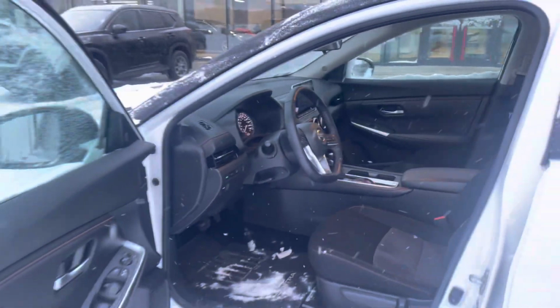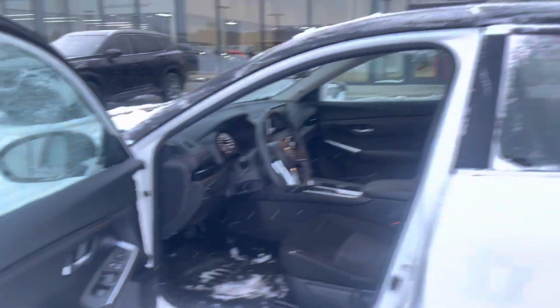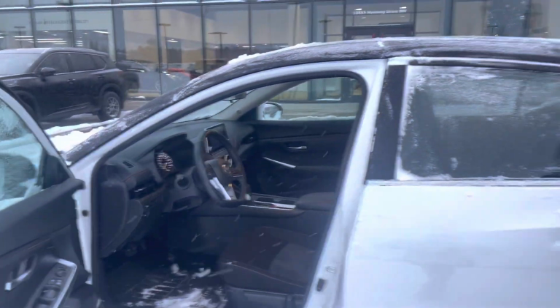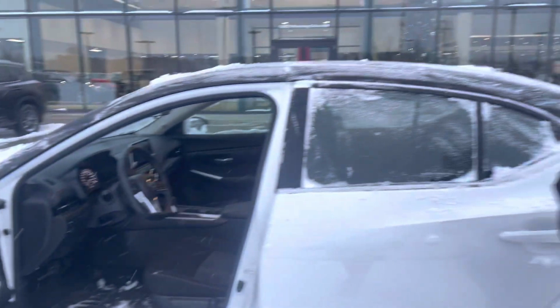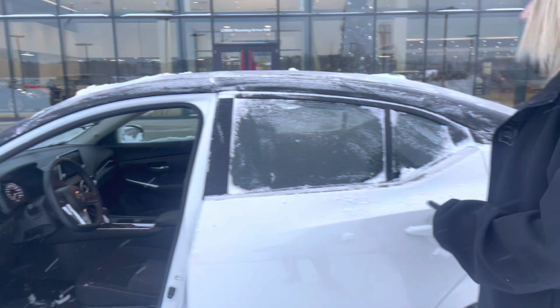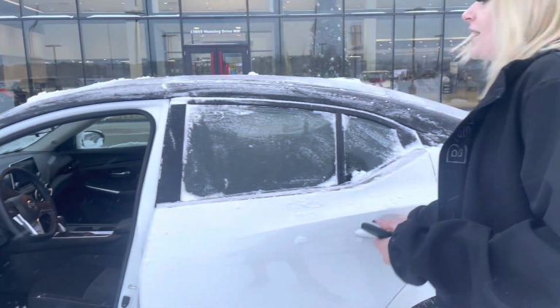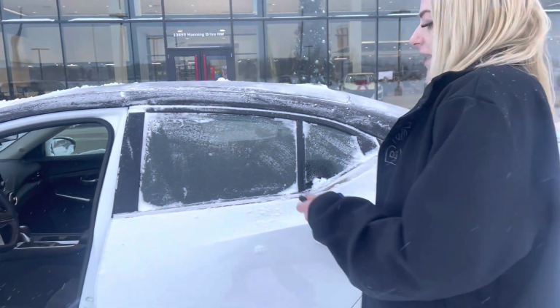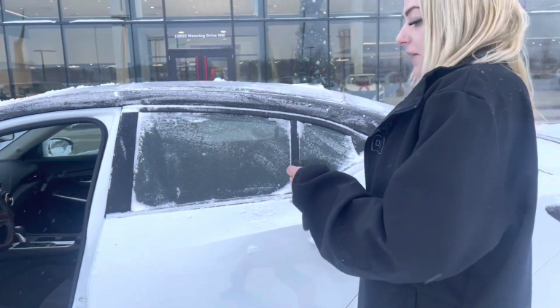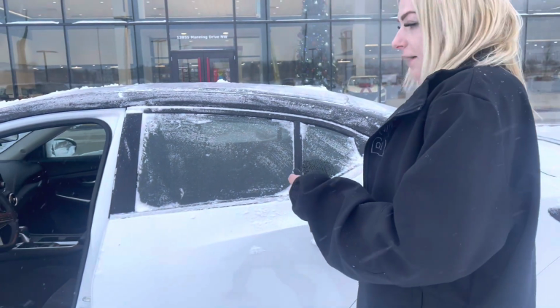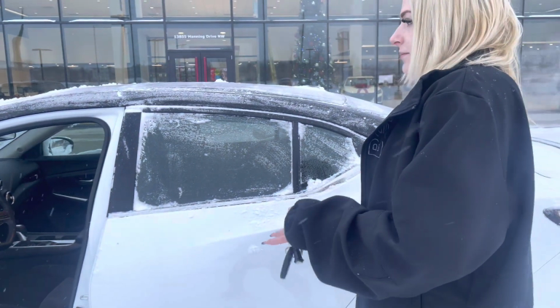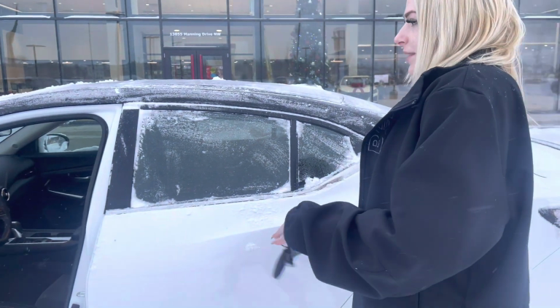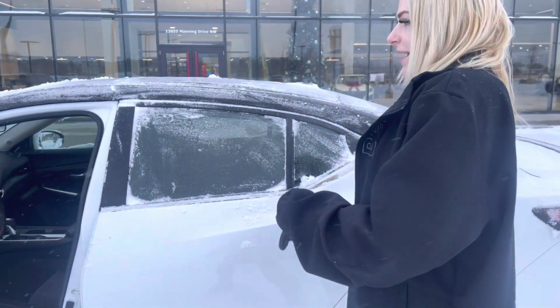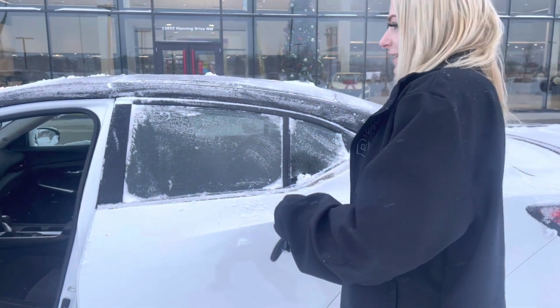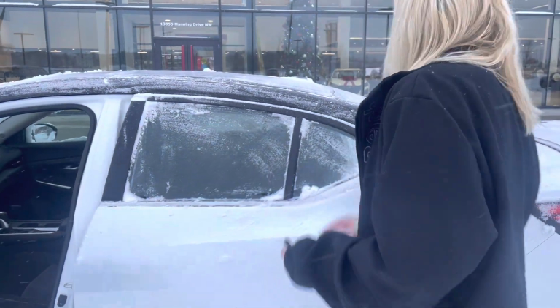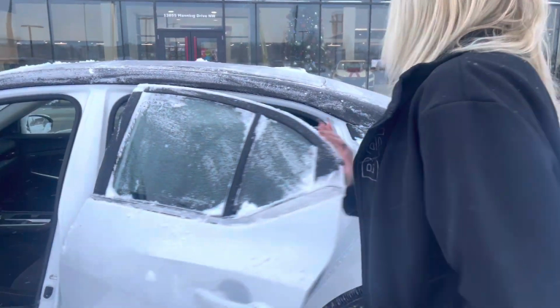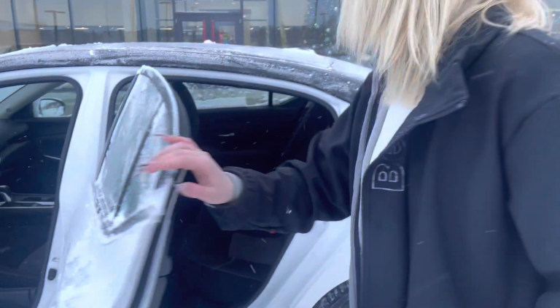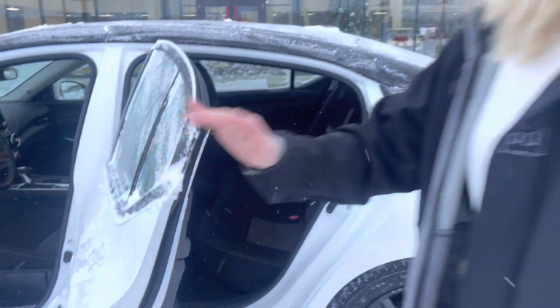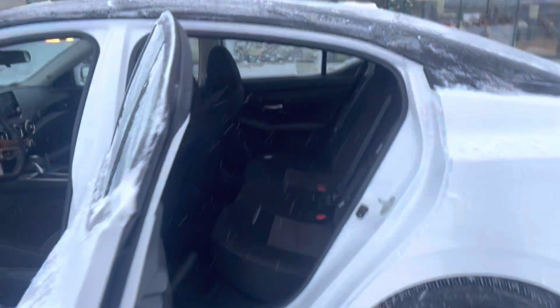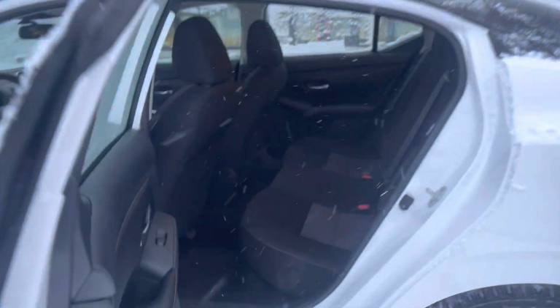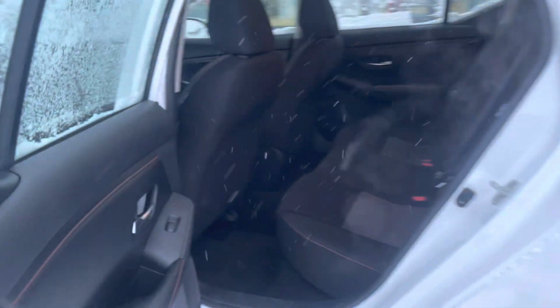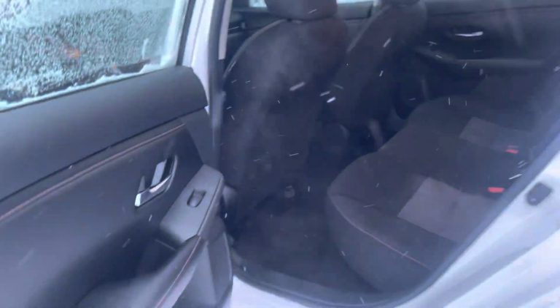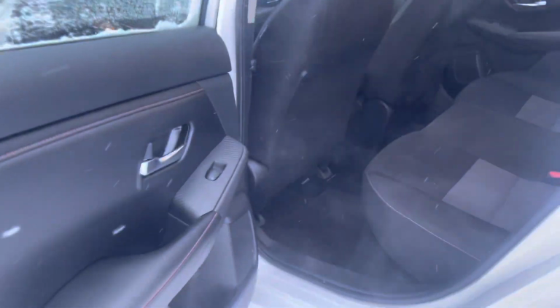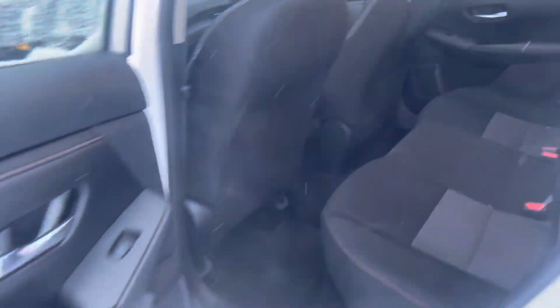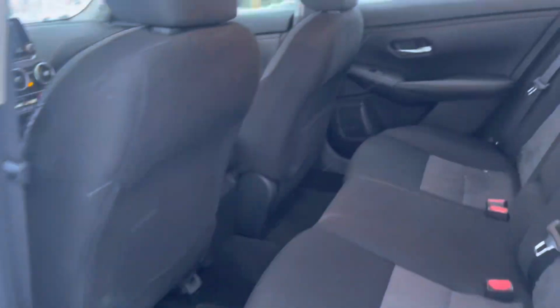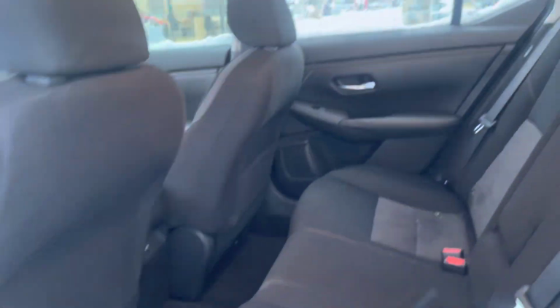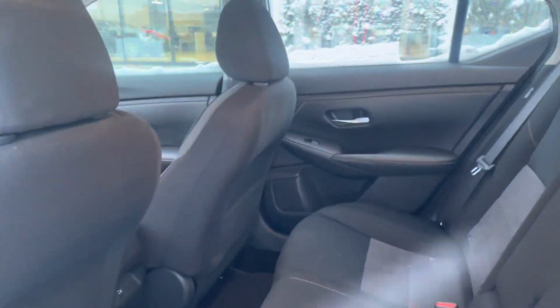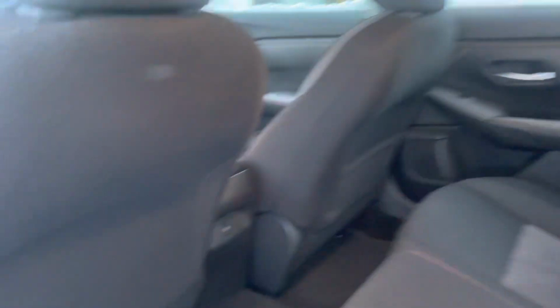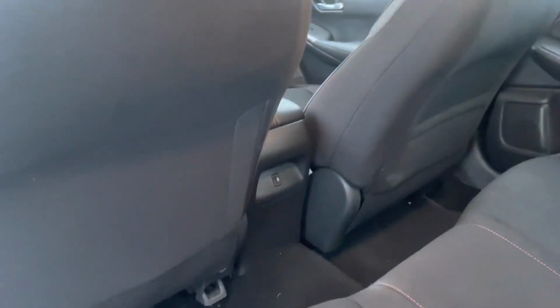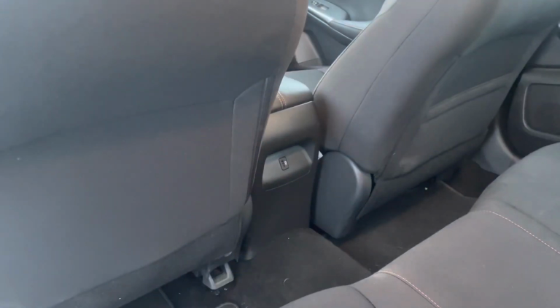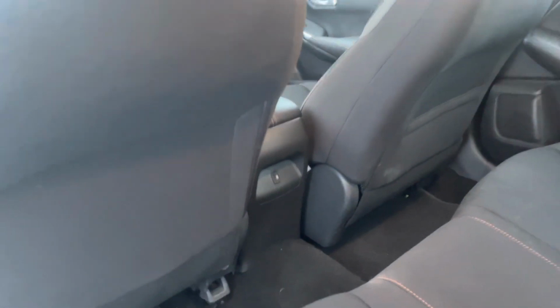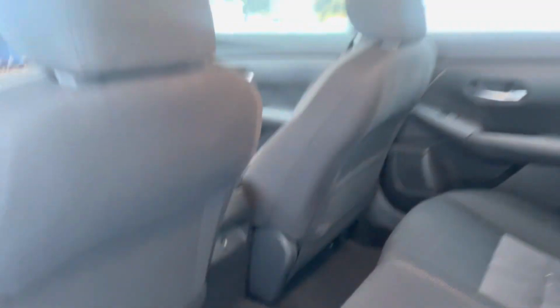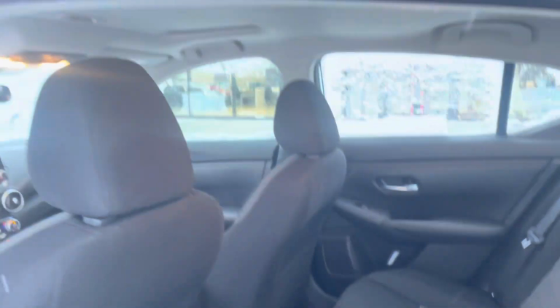Coming into the back, you have tons of space as well as a charging port in the back for any of your passengers. There's also a nice sunroof up top.